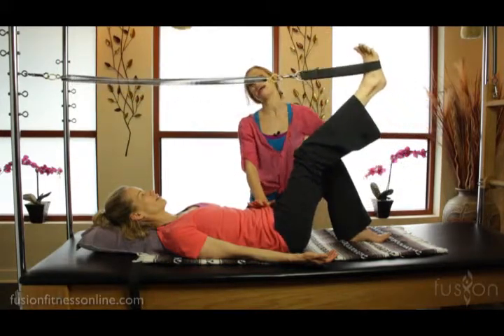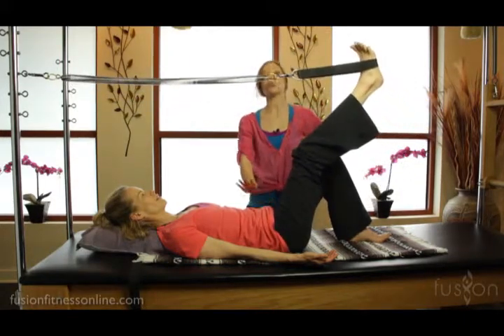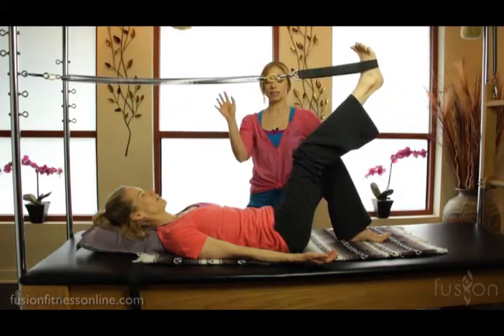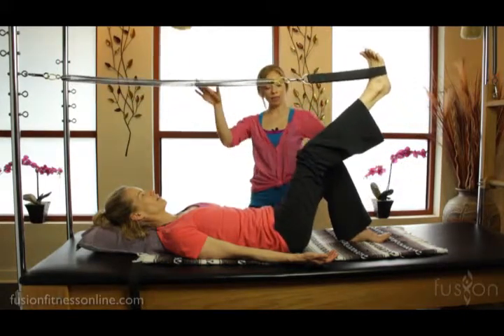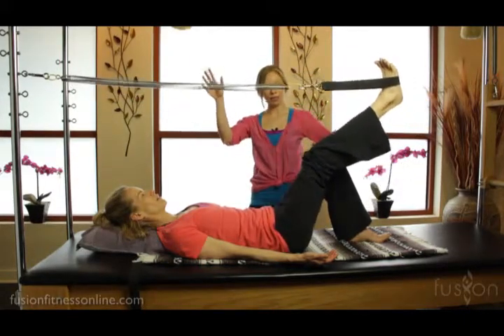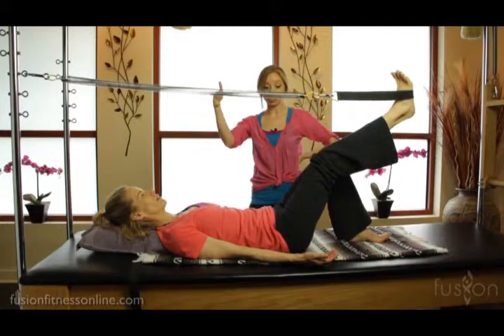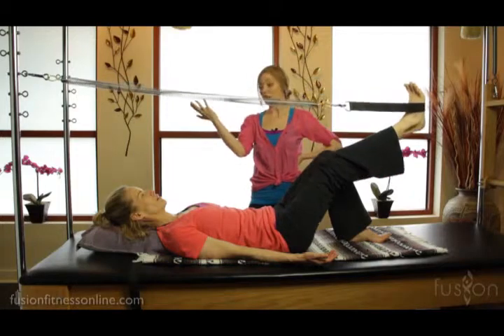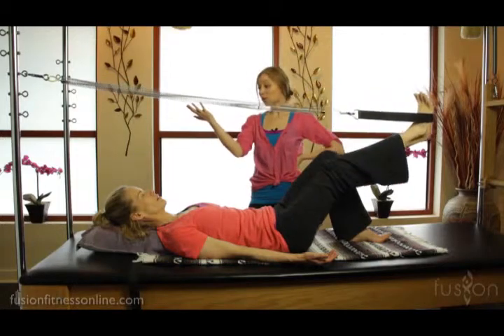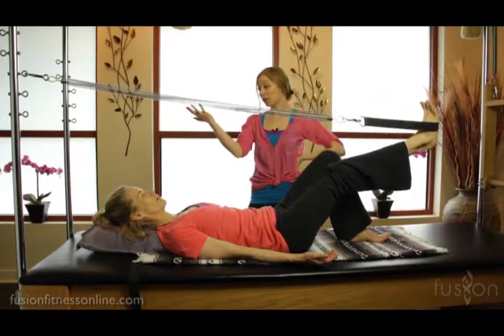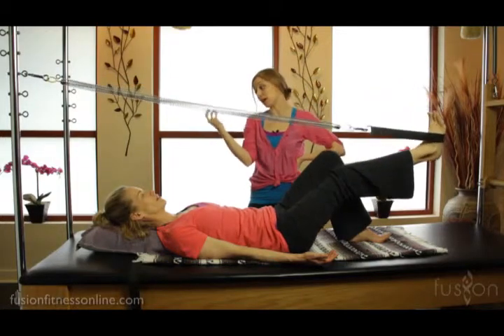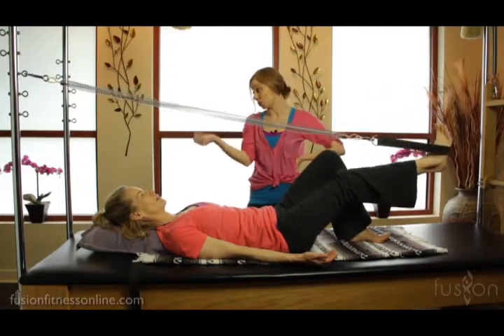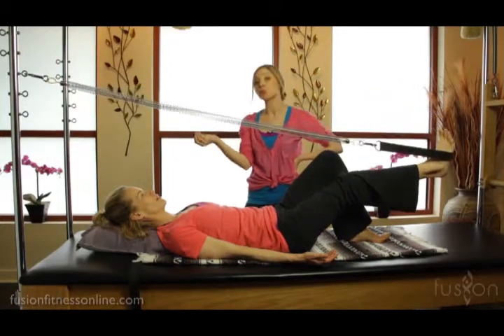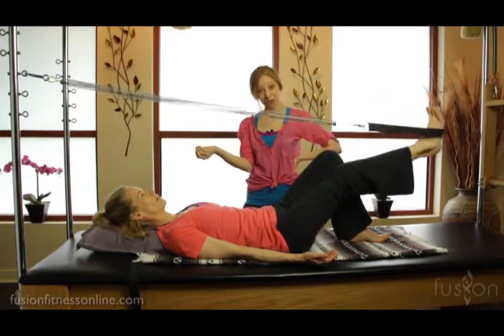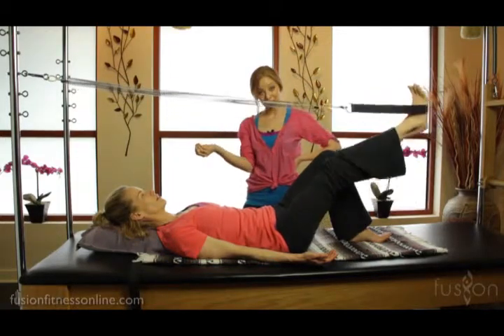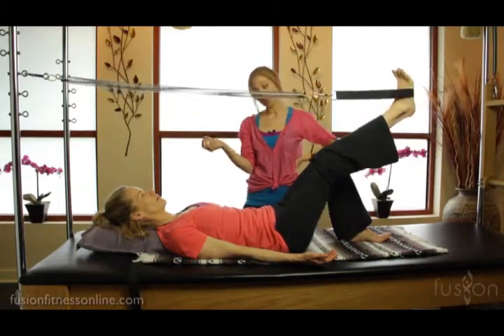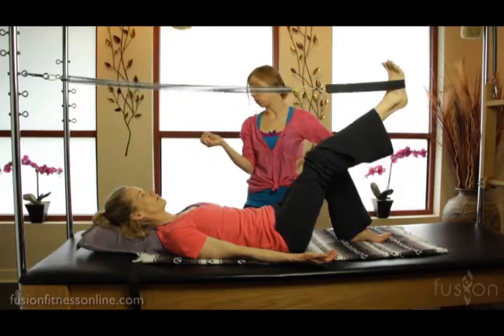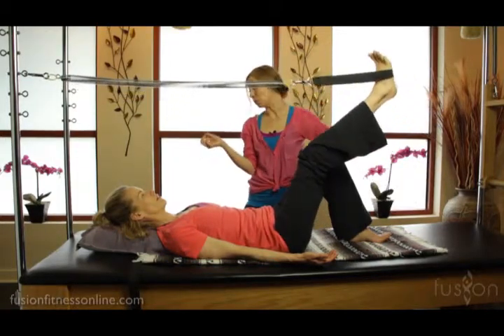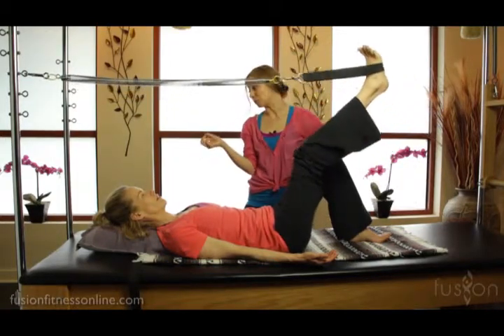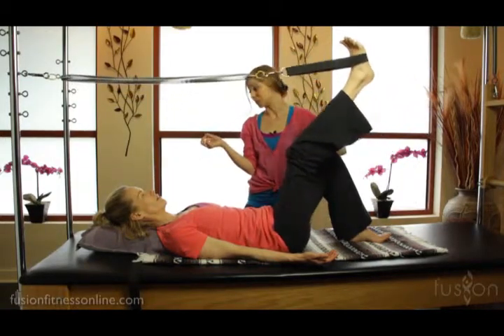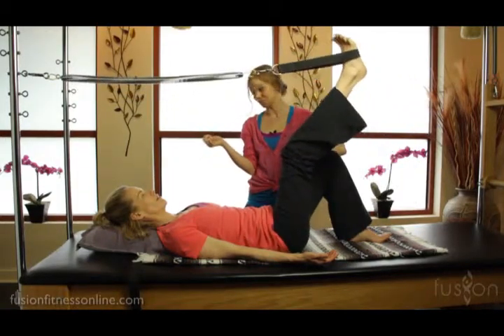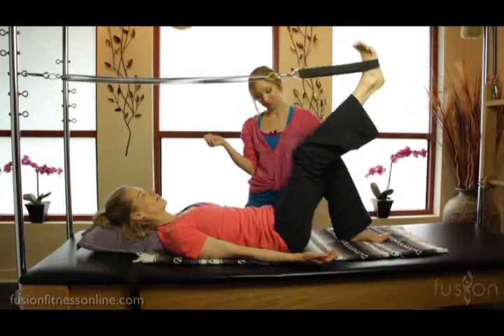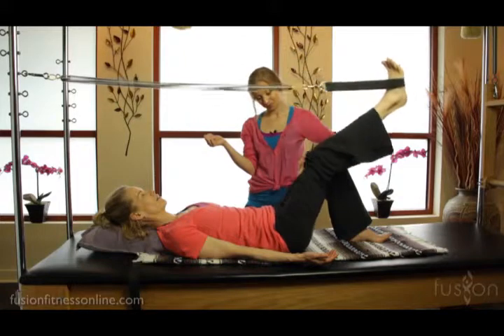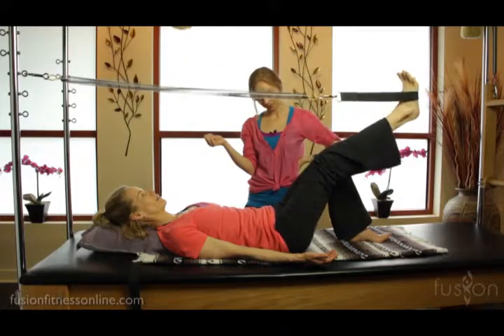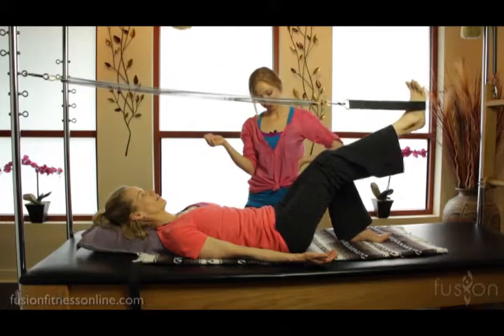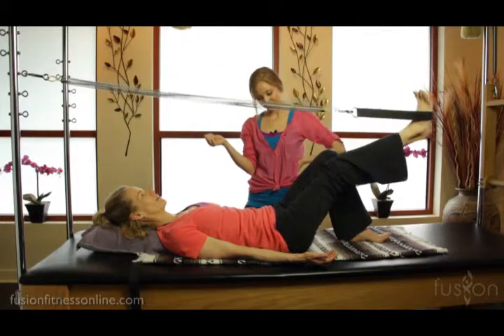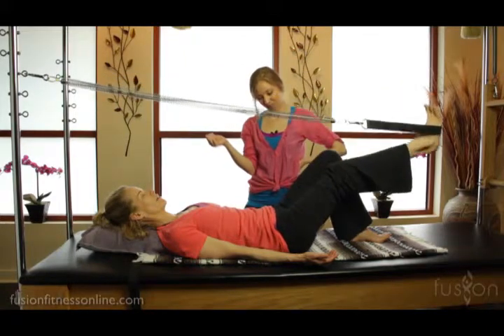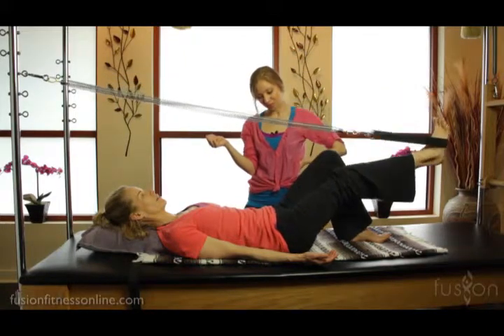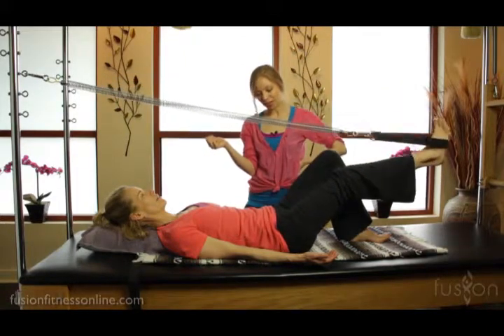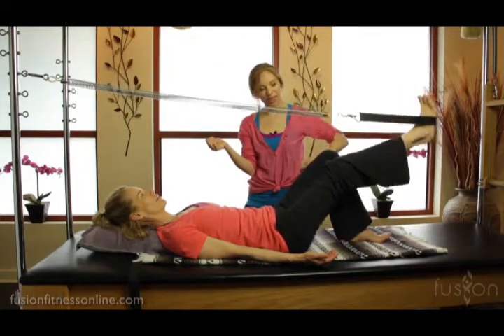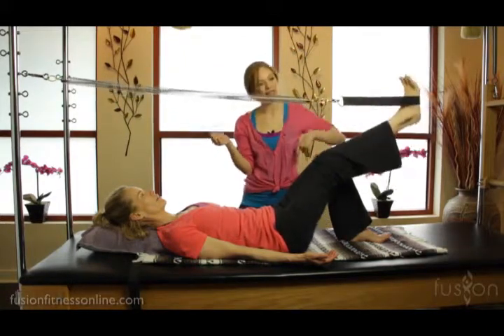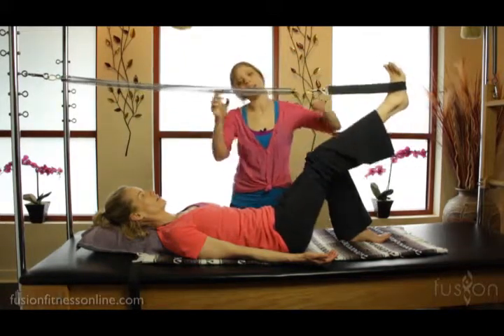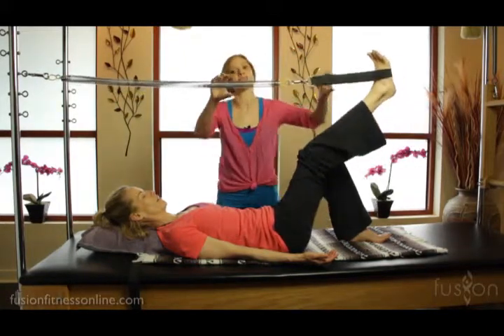As you get into the heavier tensions, you really might want to shorten the range for them. Do one more. Very good, Jen. Excellent.